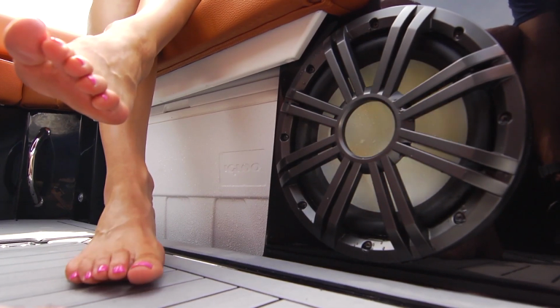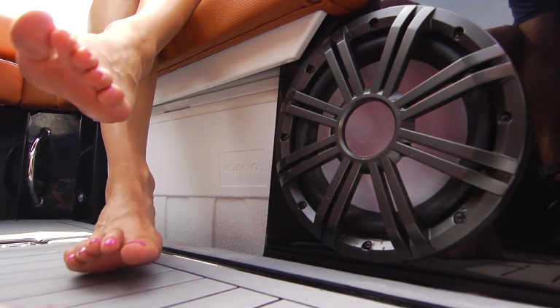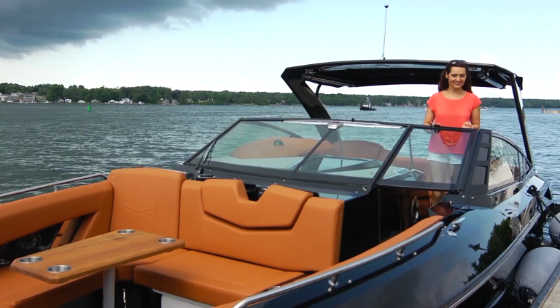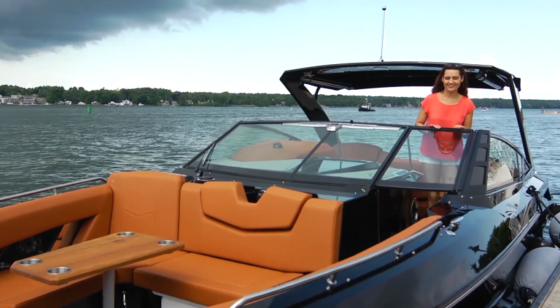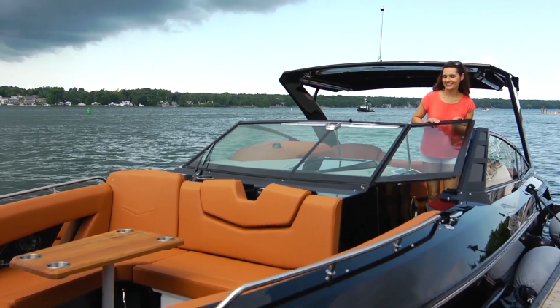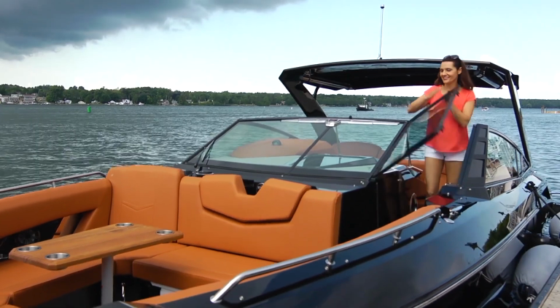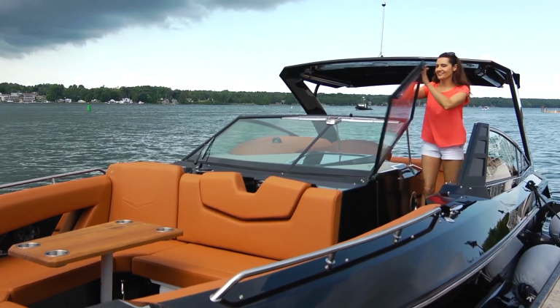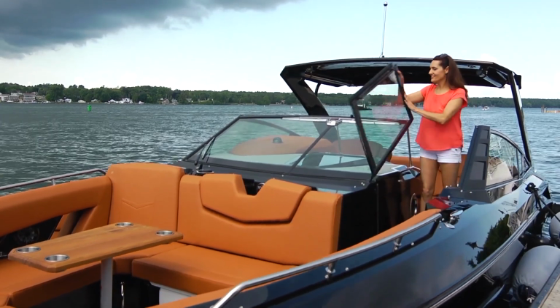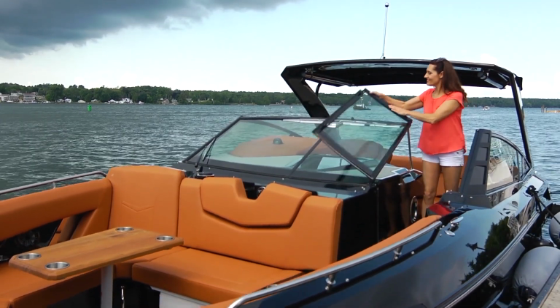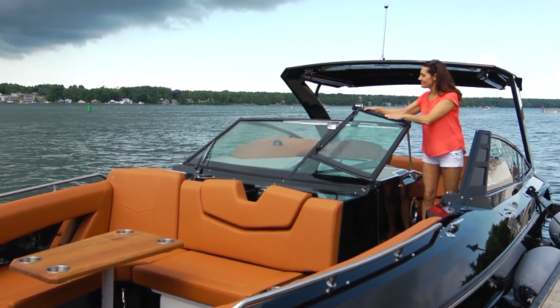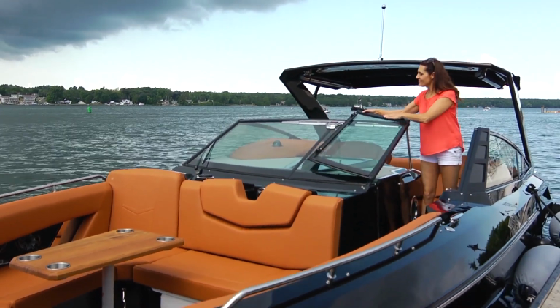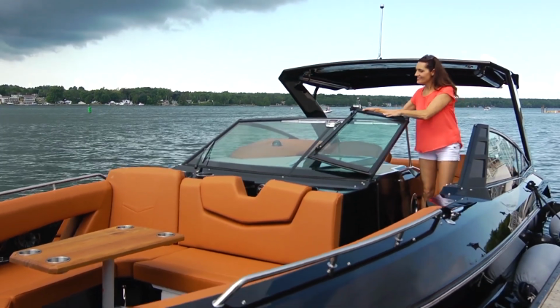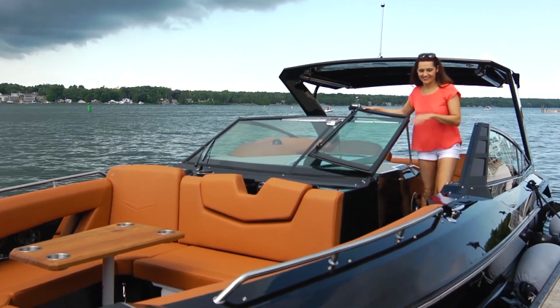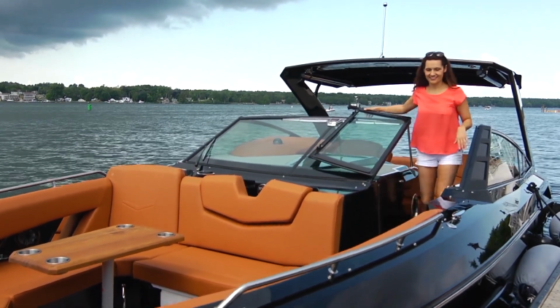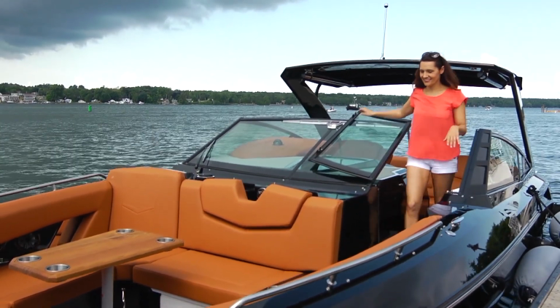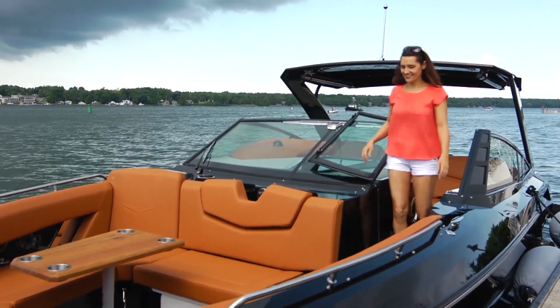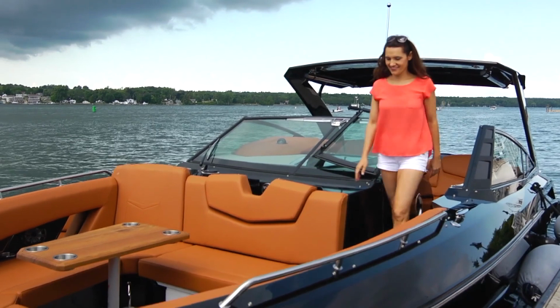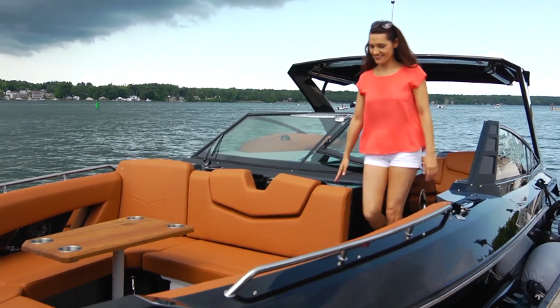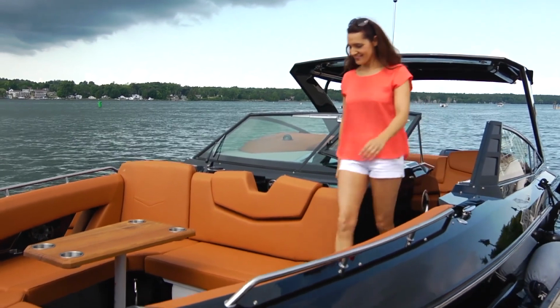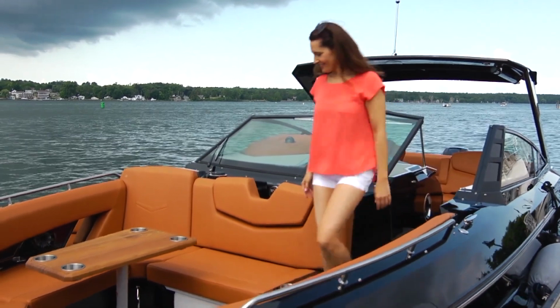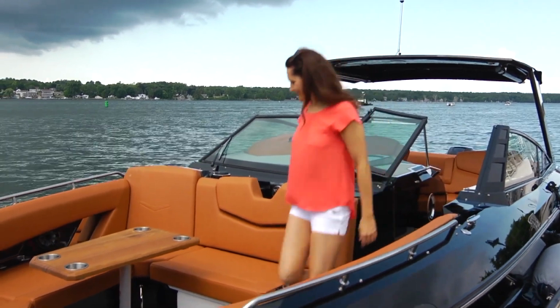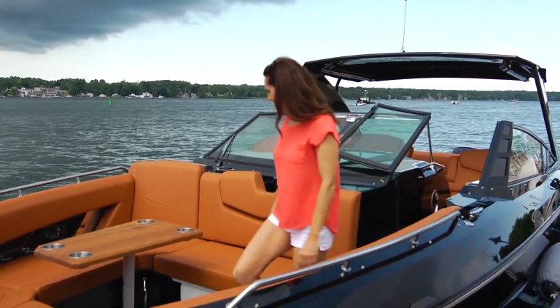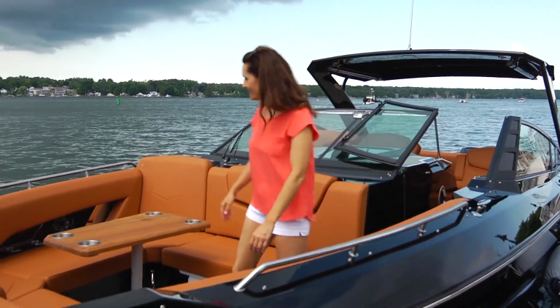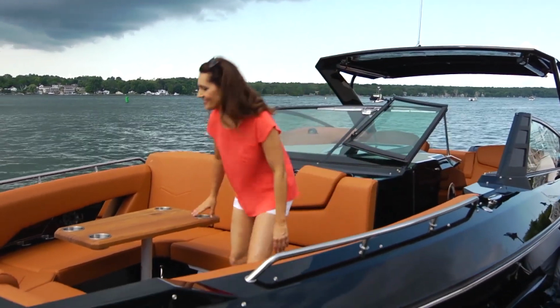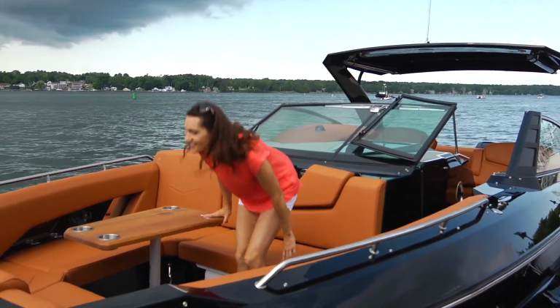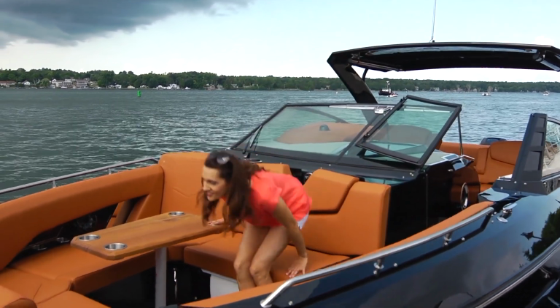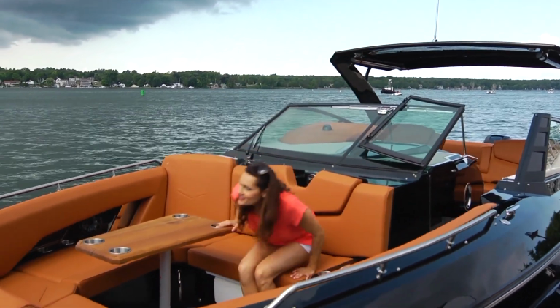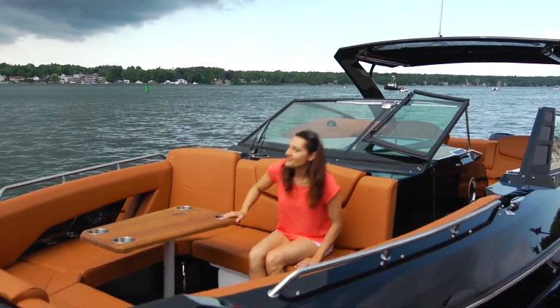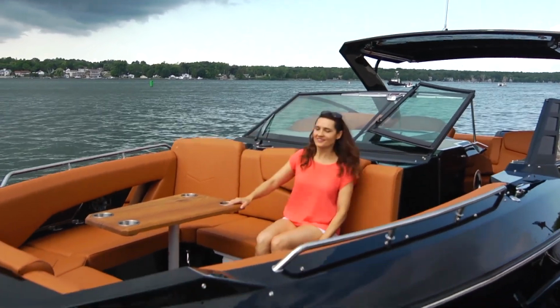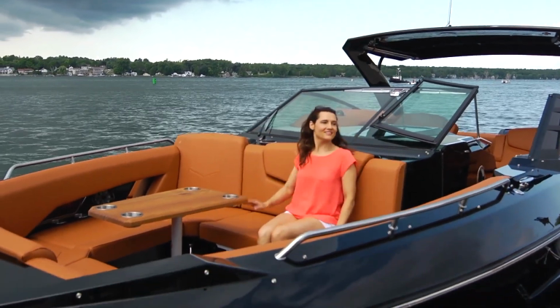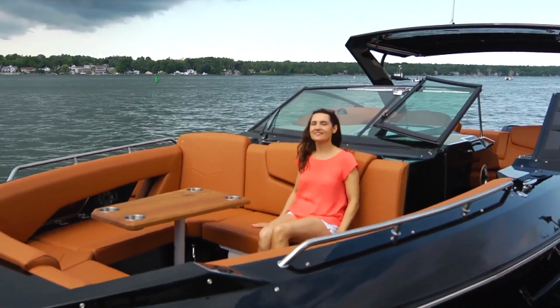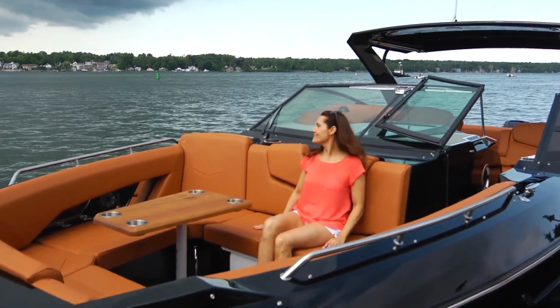Moving to the bow through the easy opening windshield is secure and comfortable. The seating easily converts from a sun lounge to a relaxing table space for cocktails.